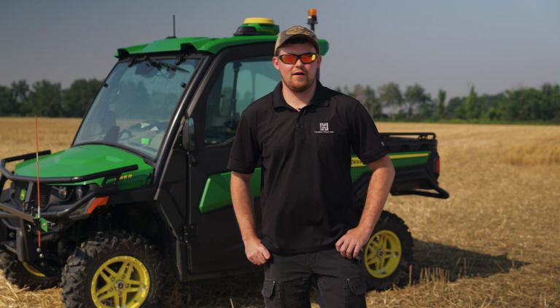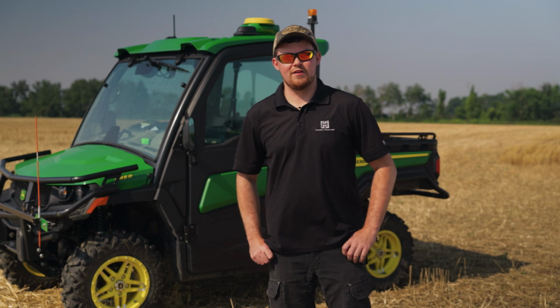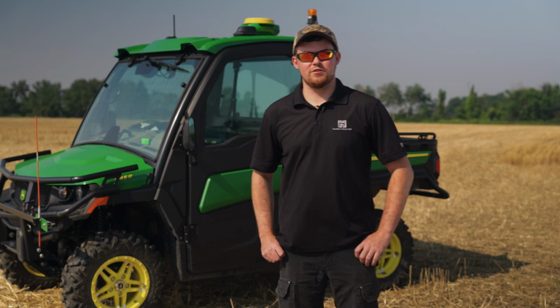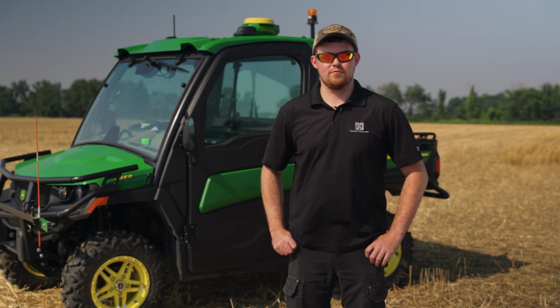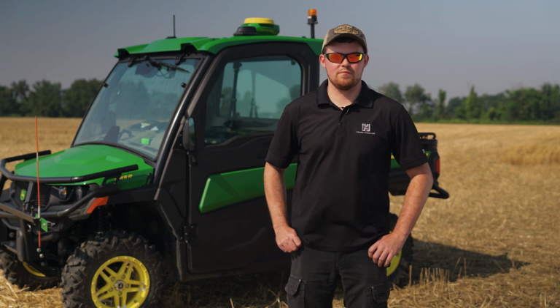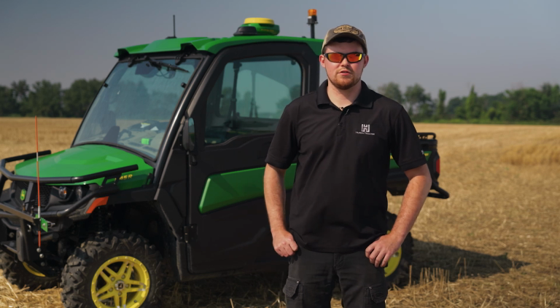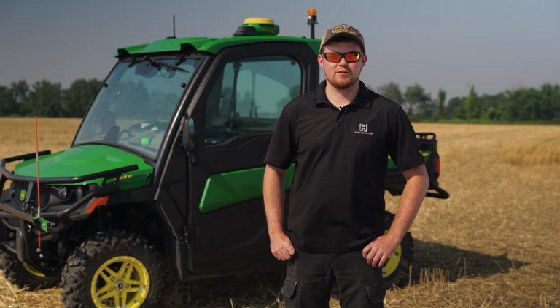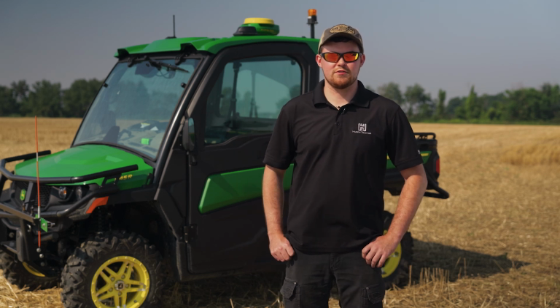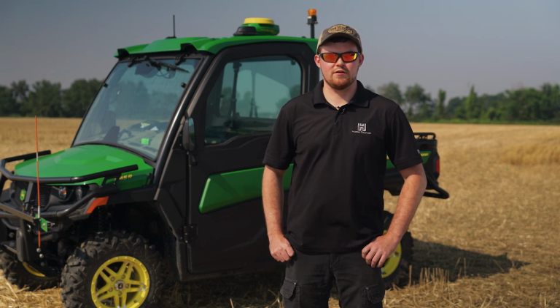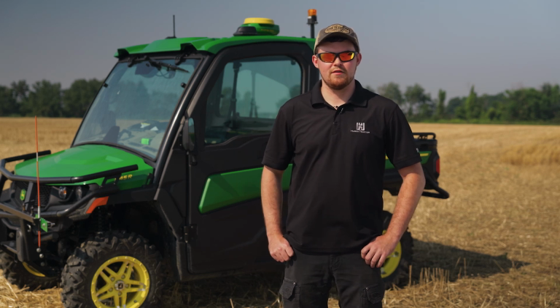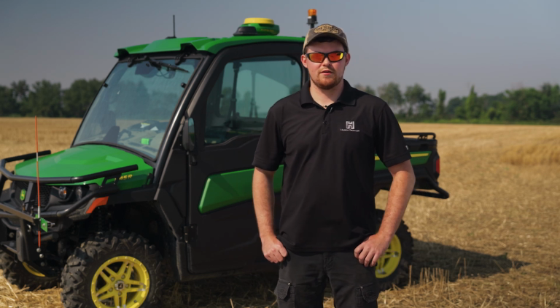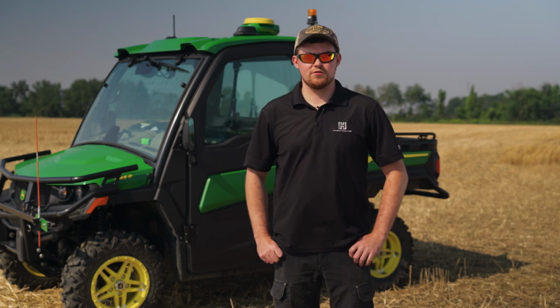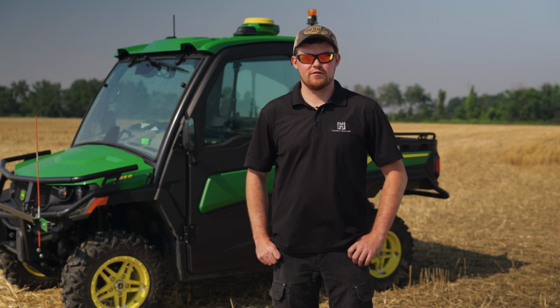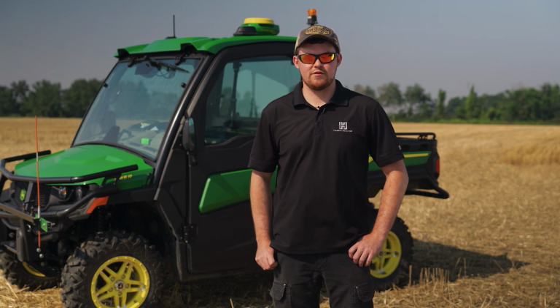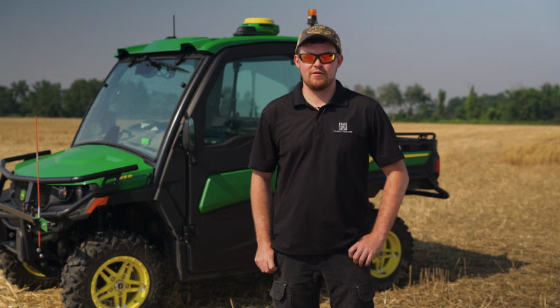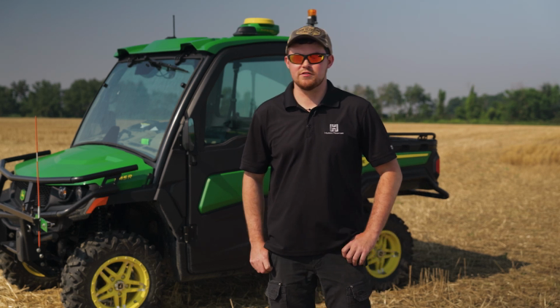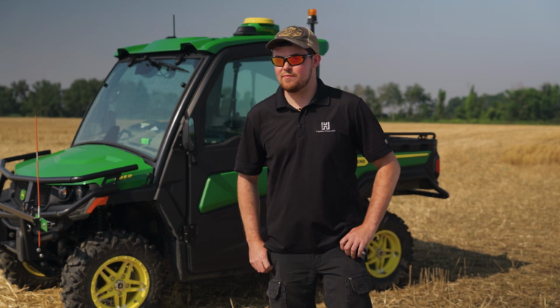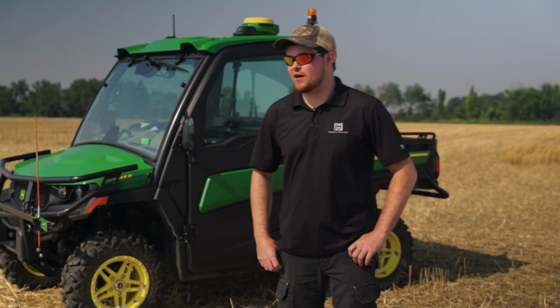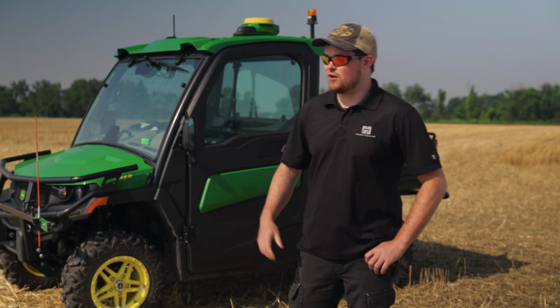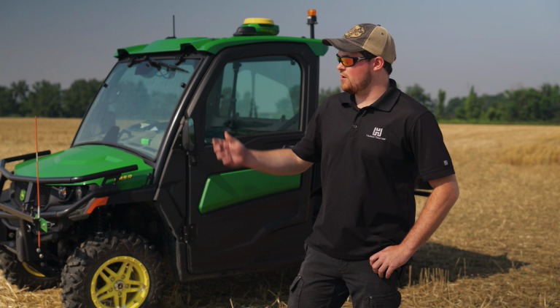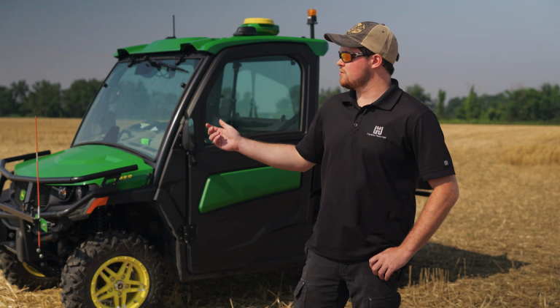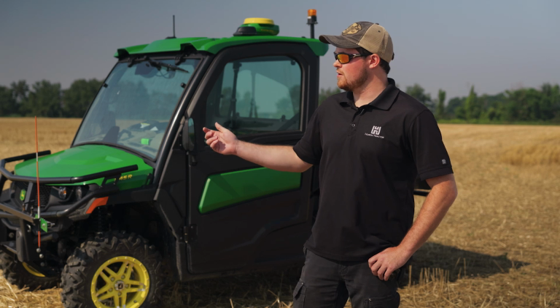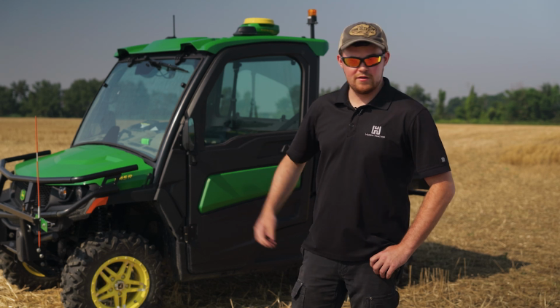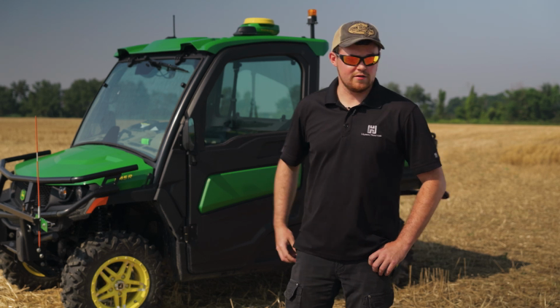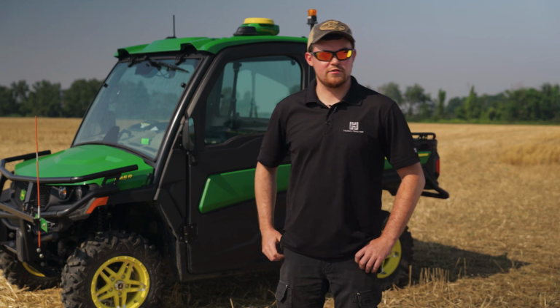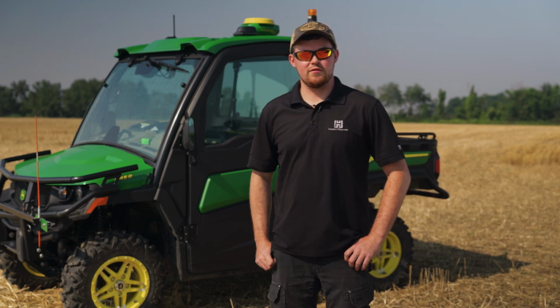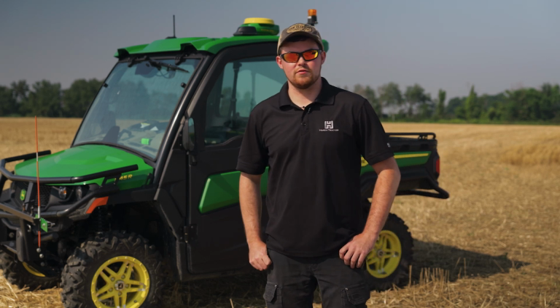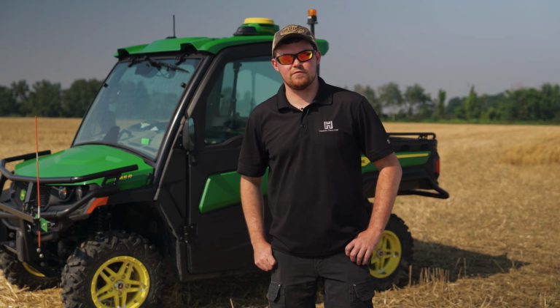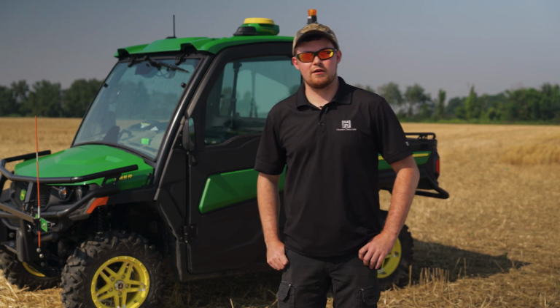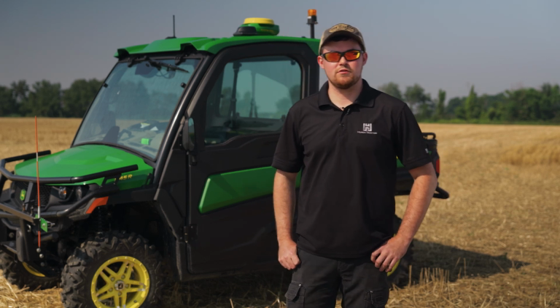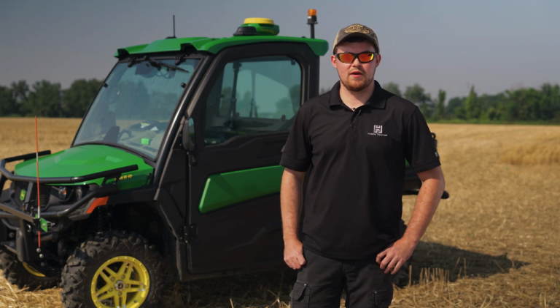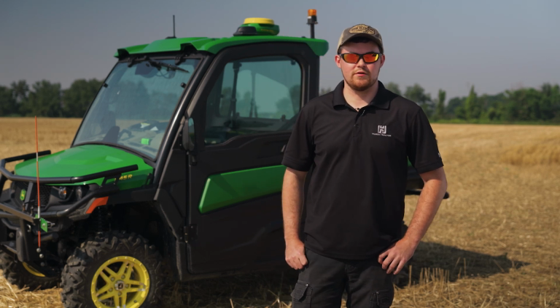My name is Jared Newport, a Precision Ag Specialist here at Huron Tractor Exeter, and today I'm at the back plot behind the store. I'm going to talk to you about the importance of high-quality driven boundaries.